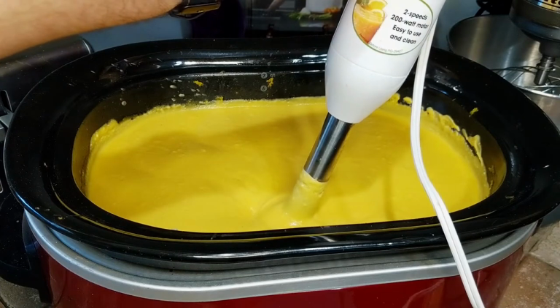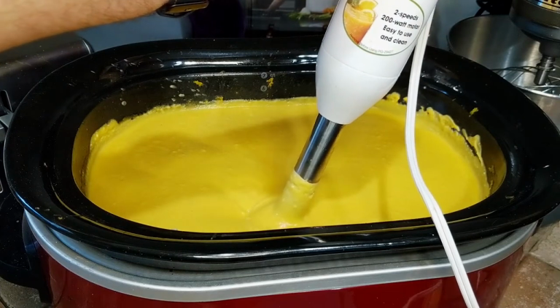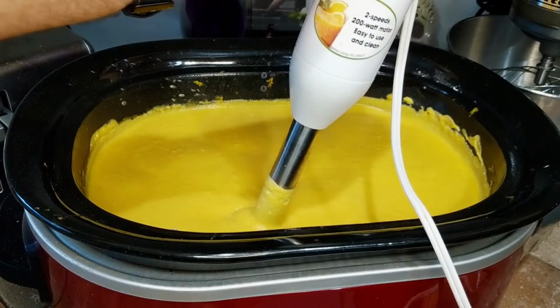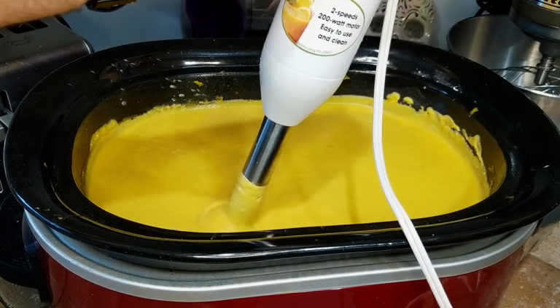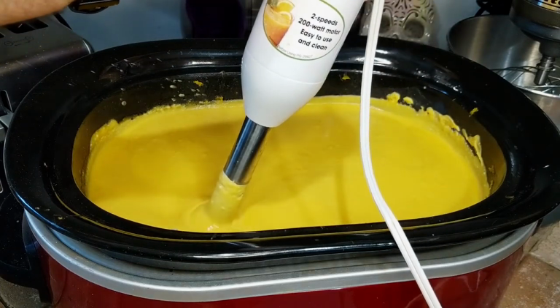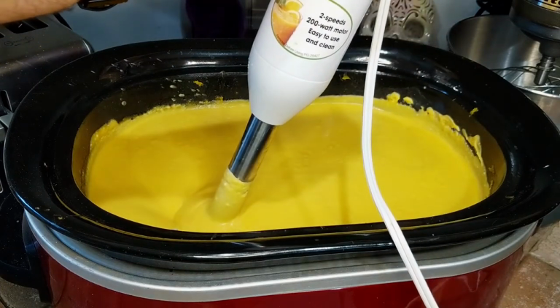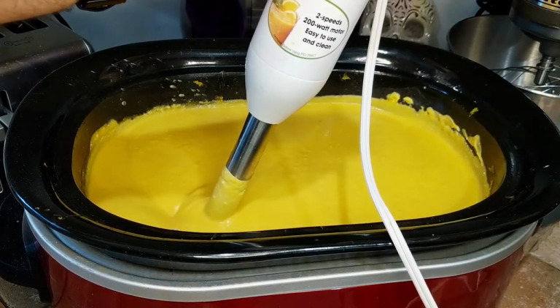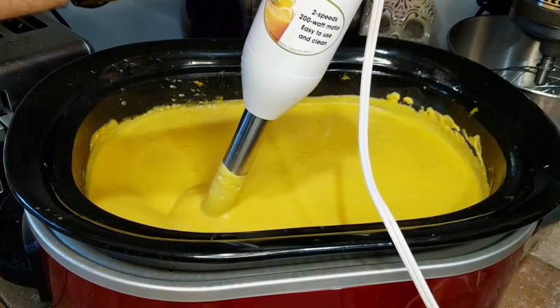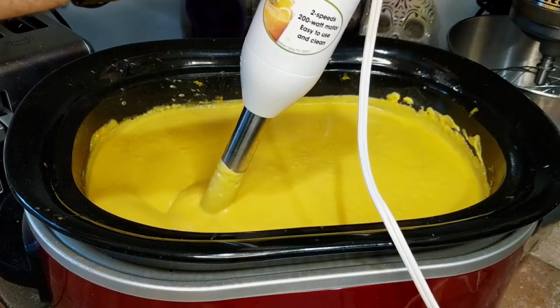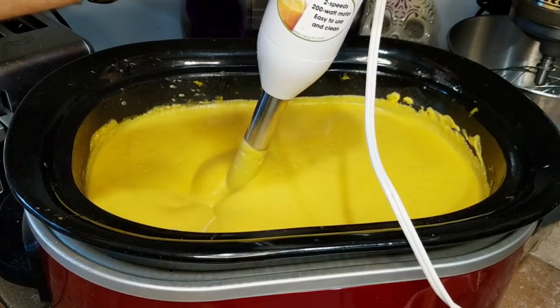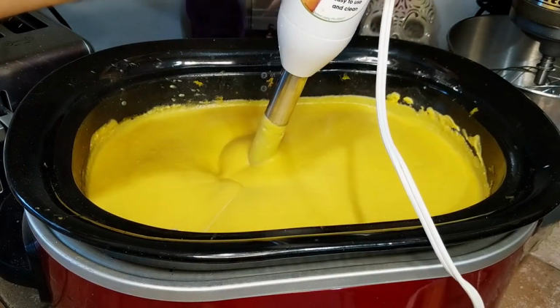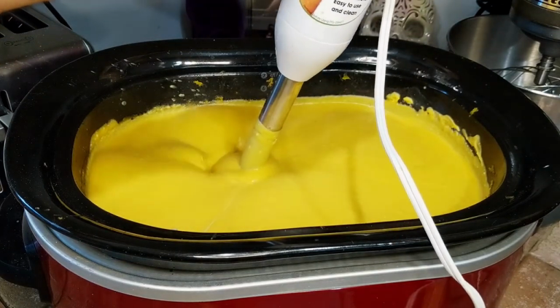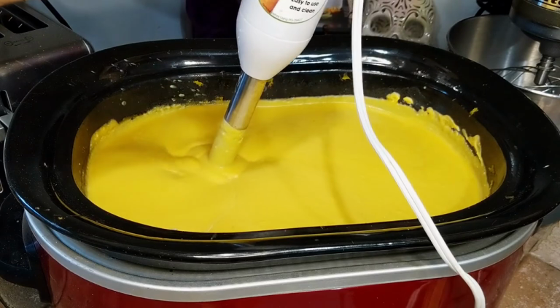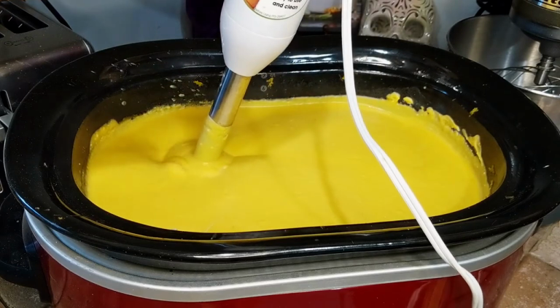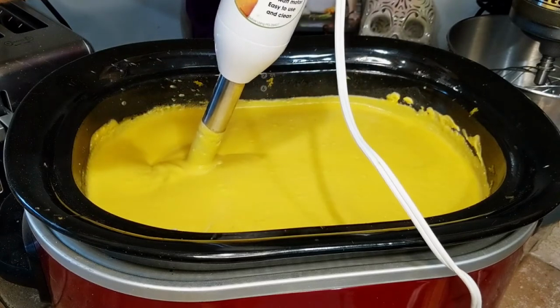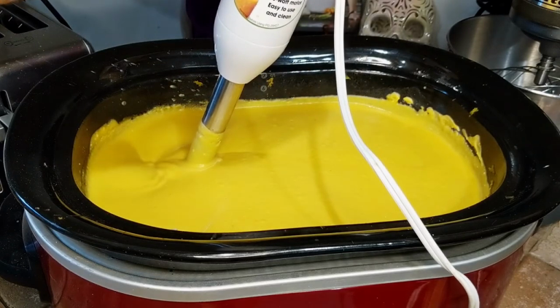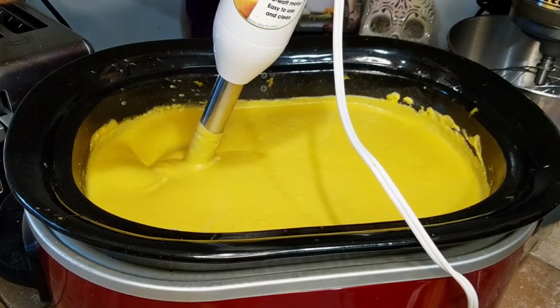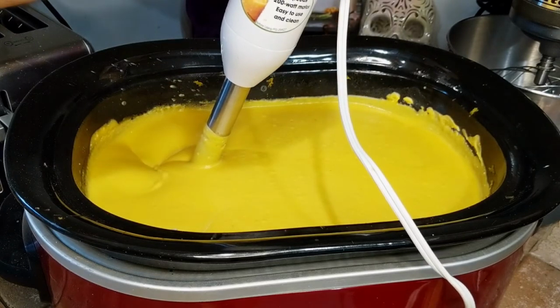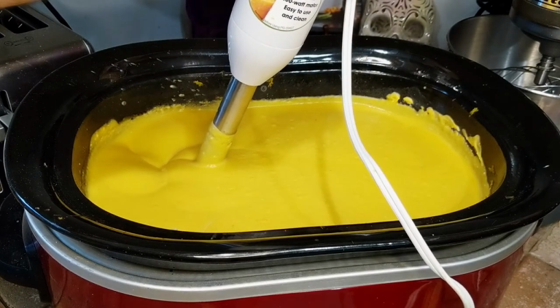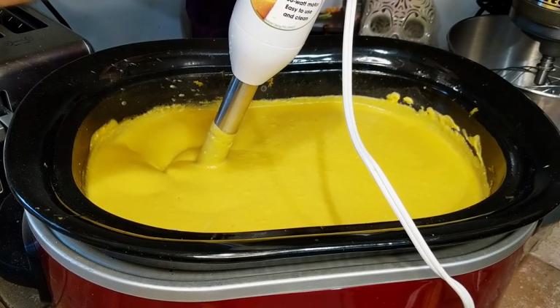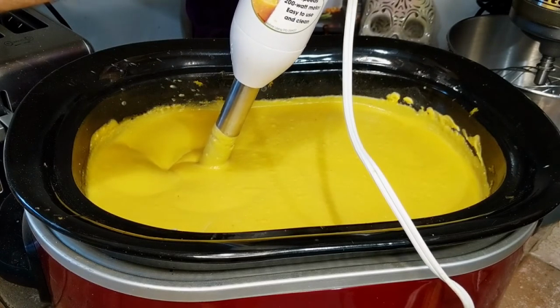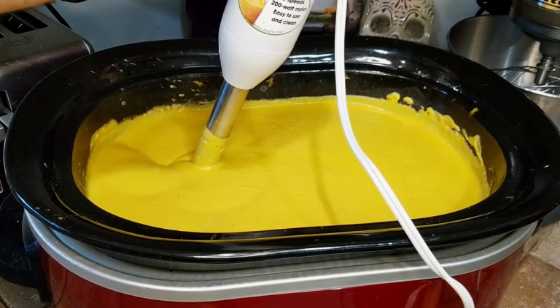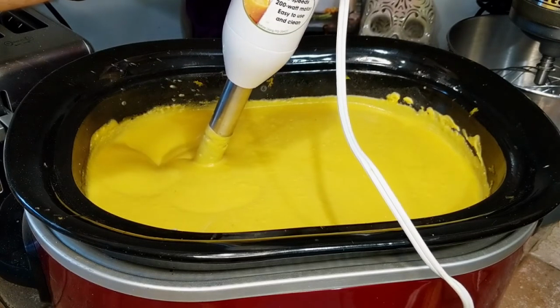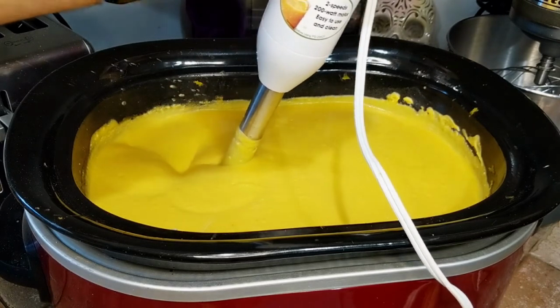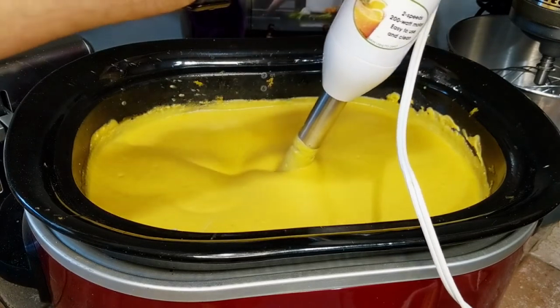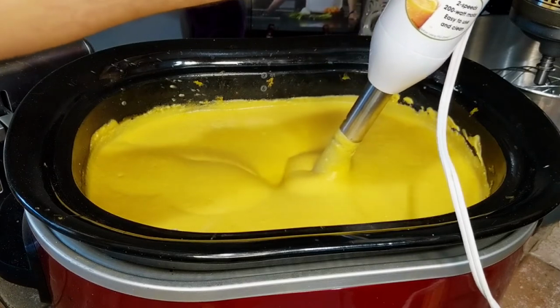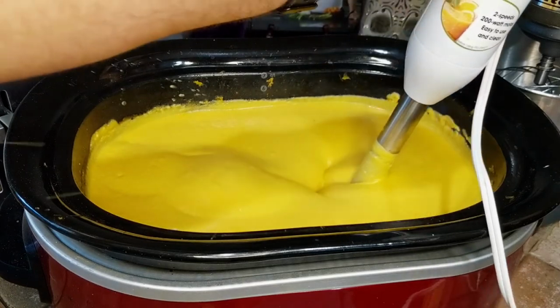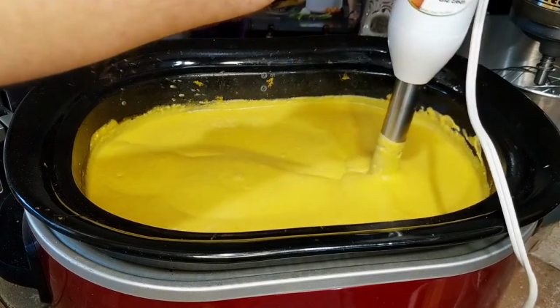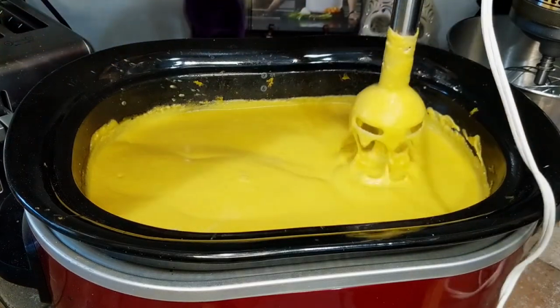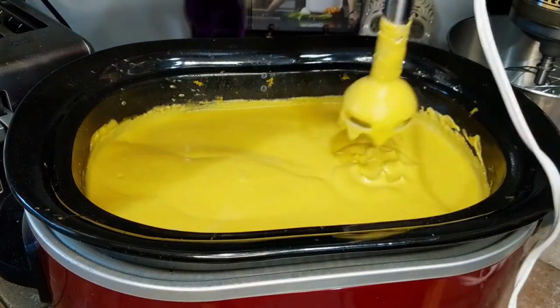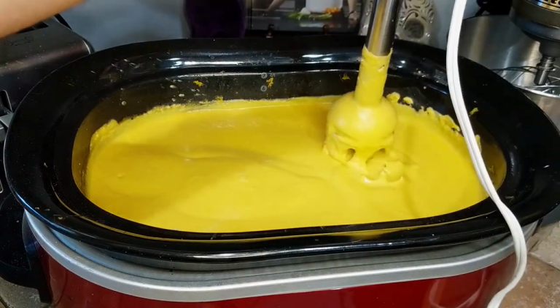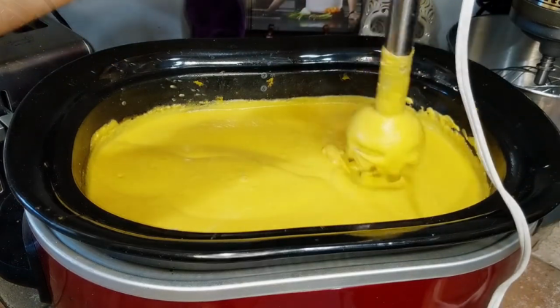Now is the perfect time to double check the seasoning, add whatever might need to be added, then put the lid back on and let all the flavors bloom on lower simmer until you're ready to serve.